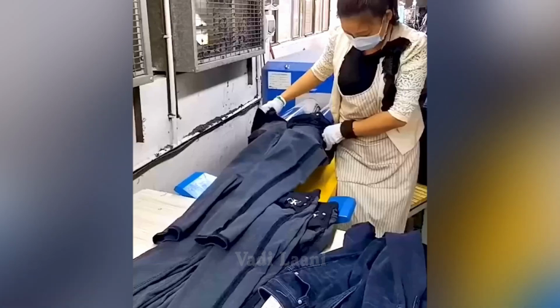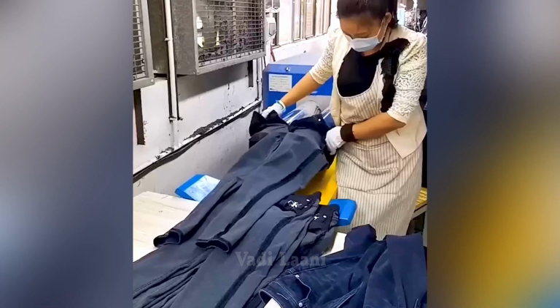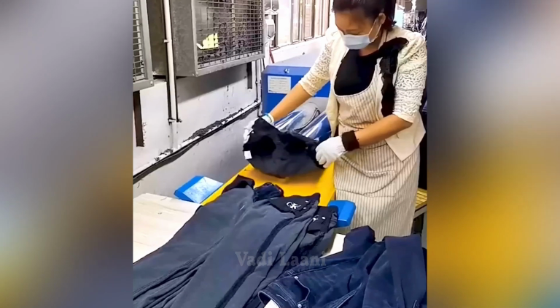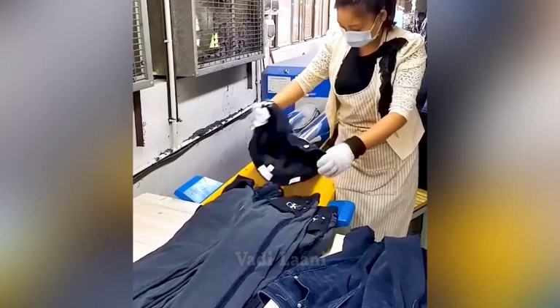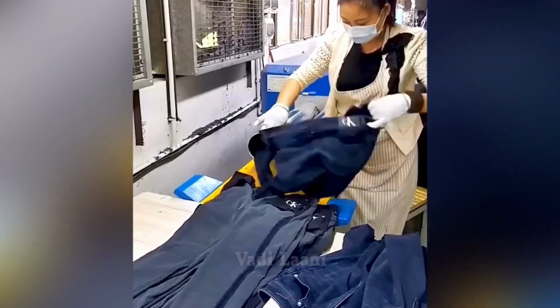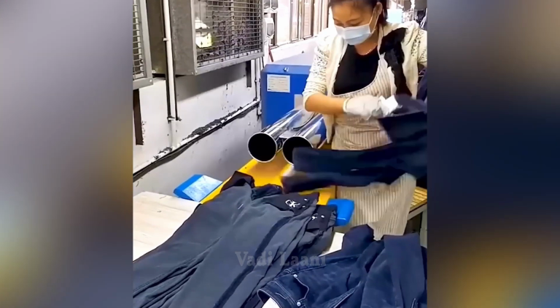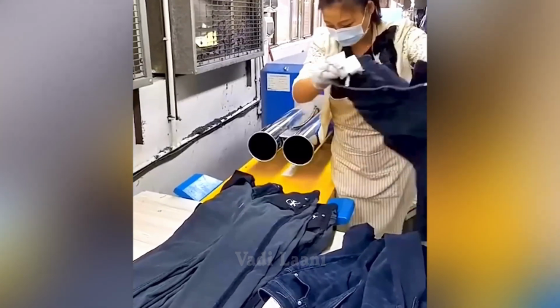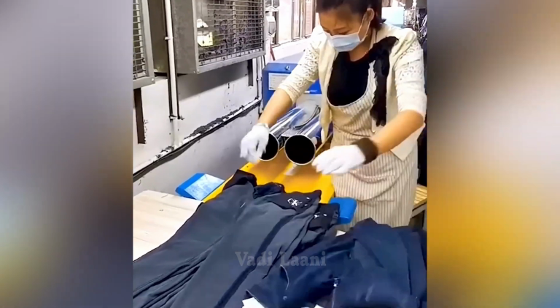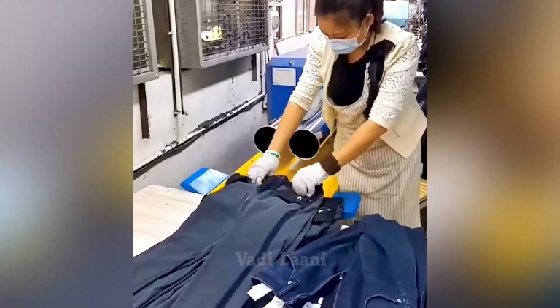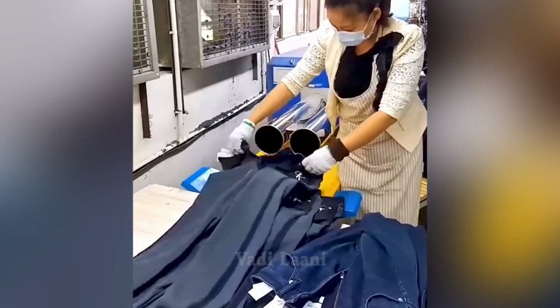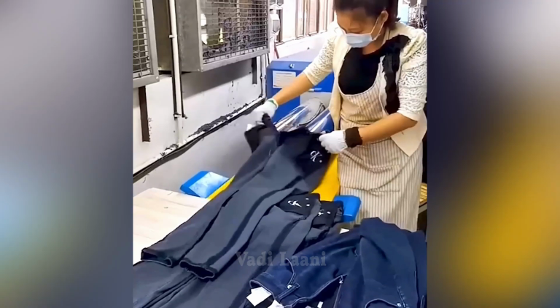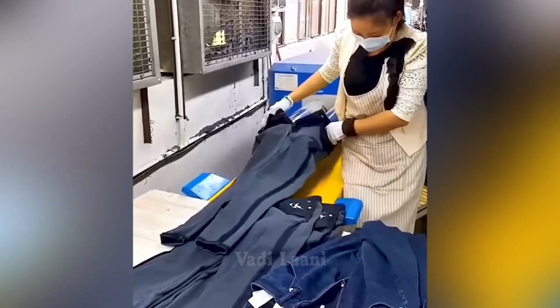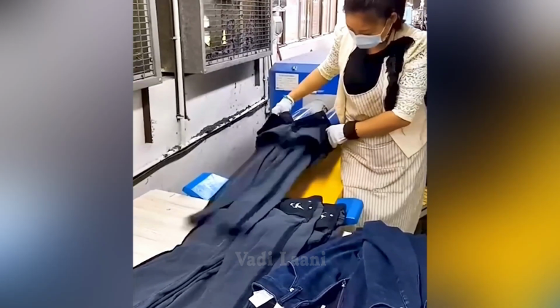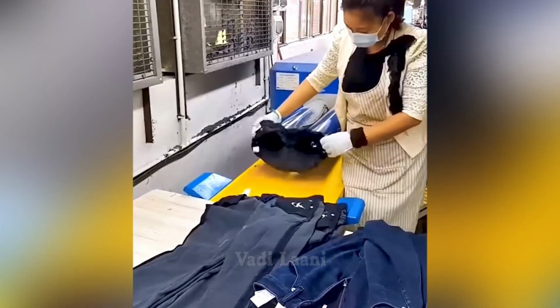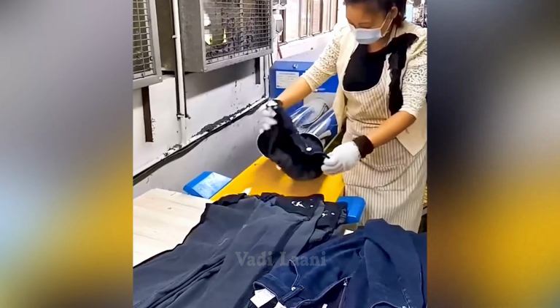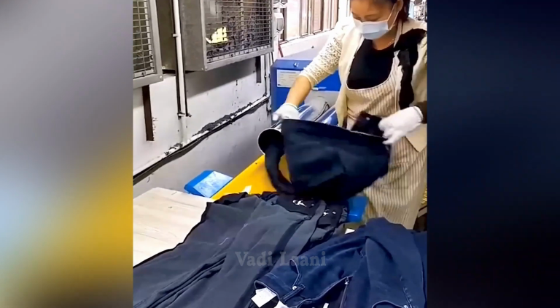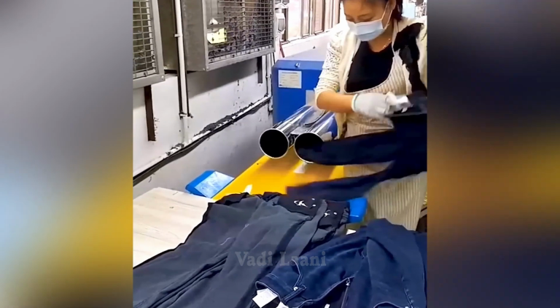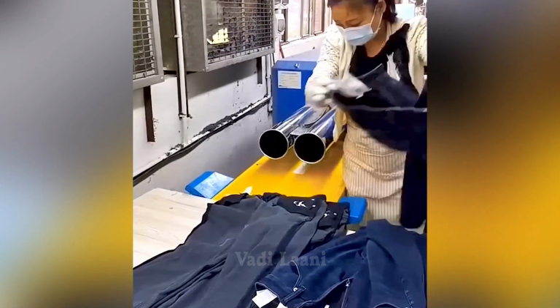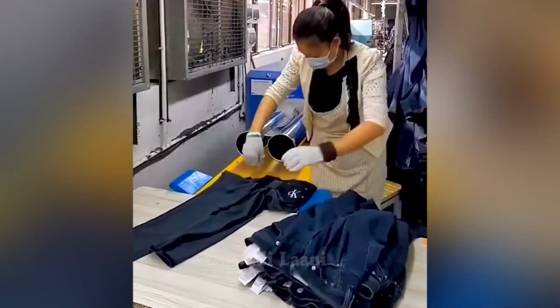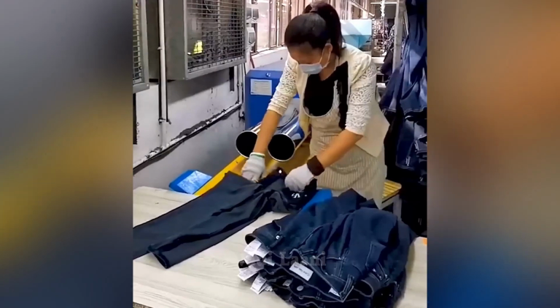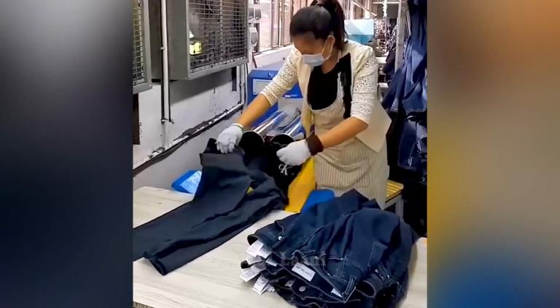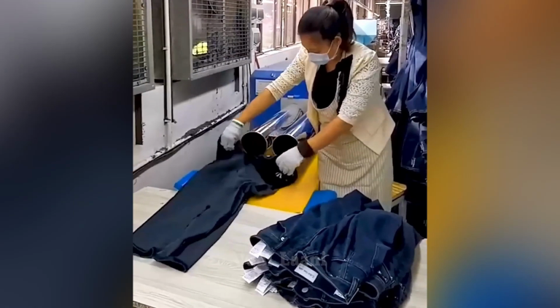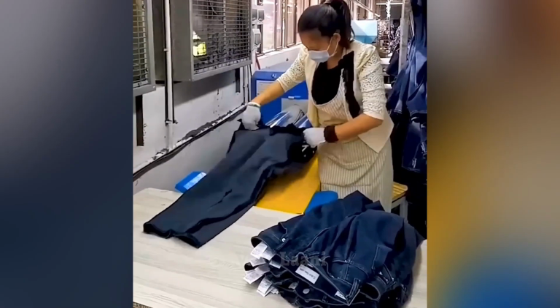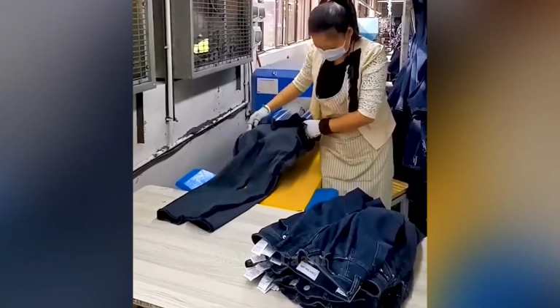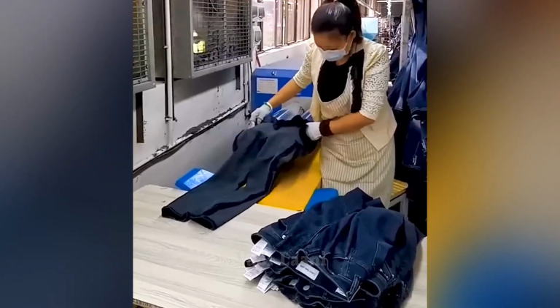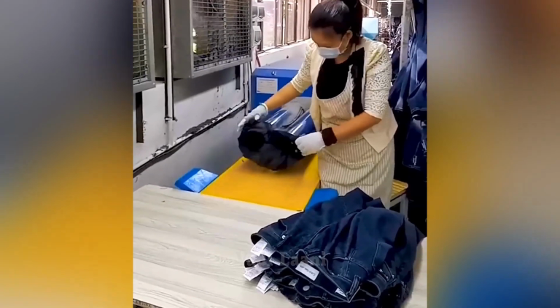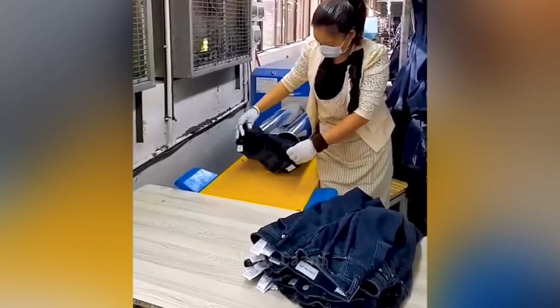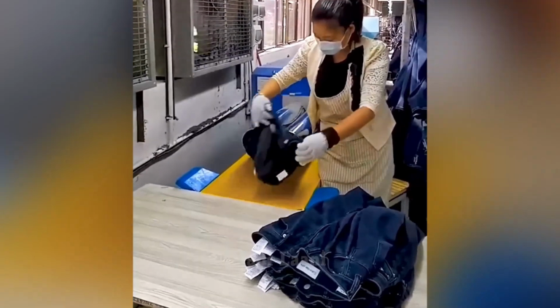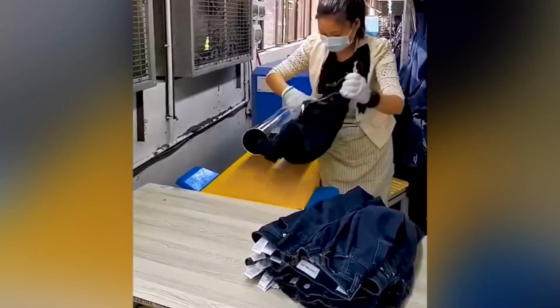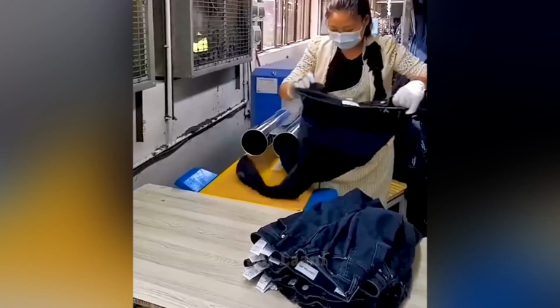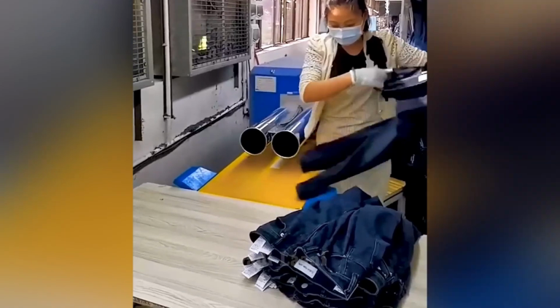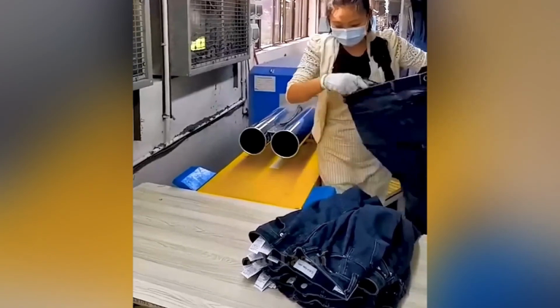In a garment factory in China, to facilitate the work of workers, a vacuum machine is used to turn trousers and jeans inside-out after they have been sewn.